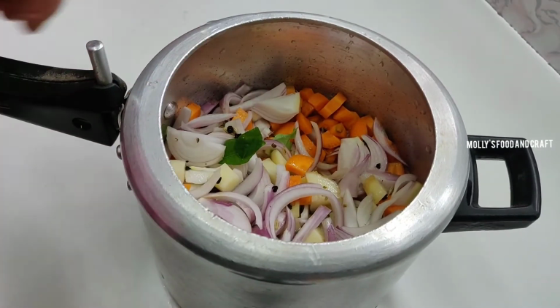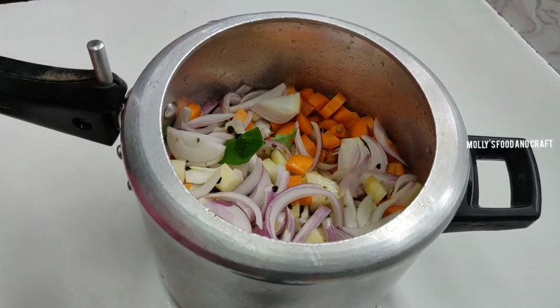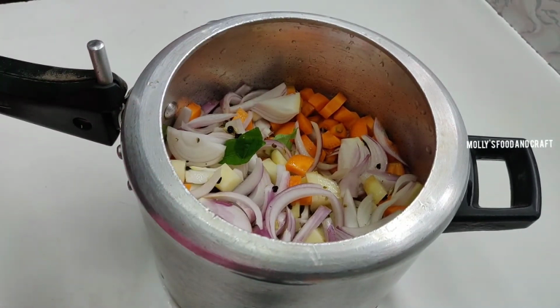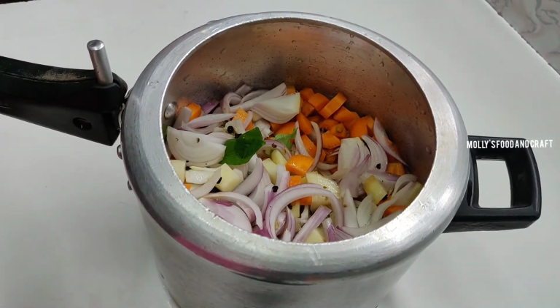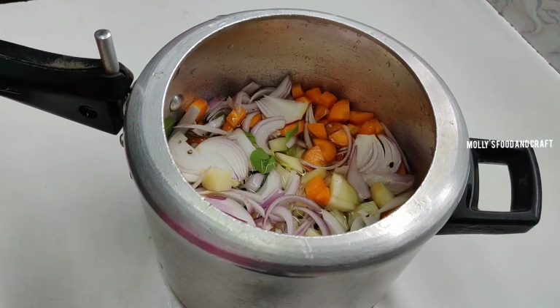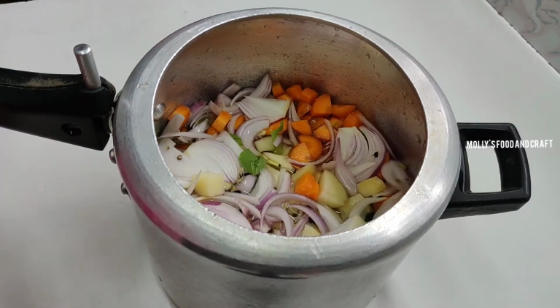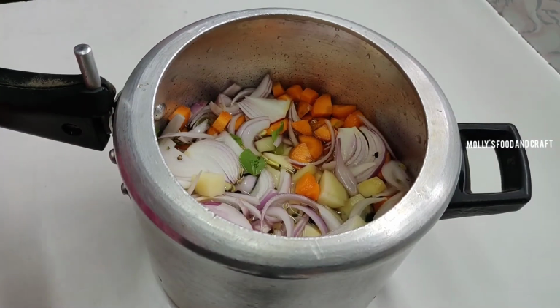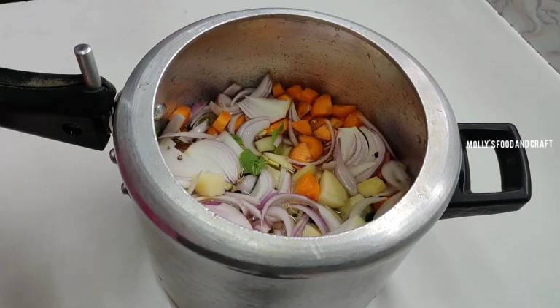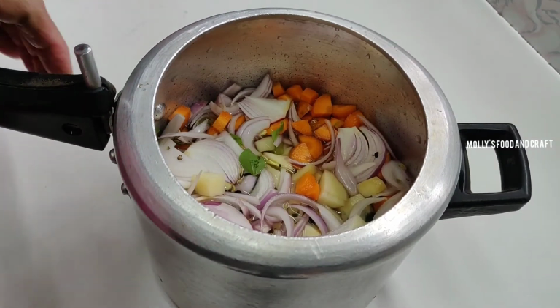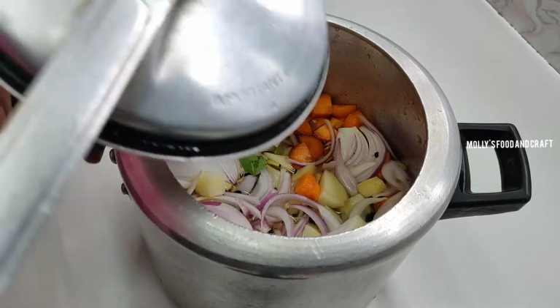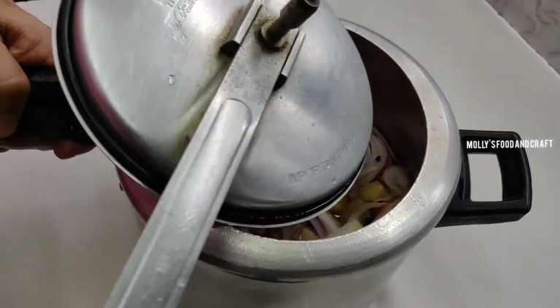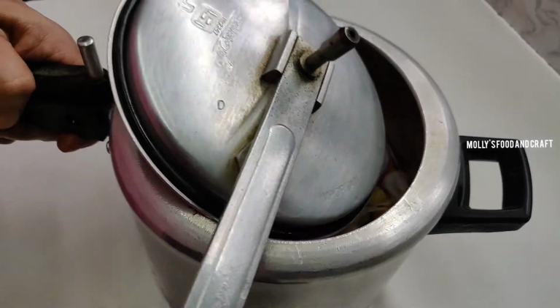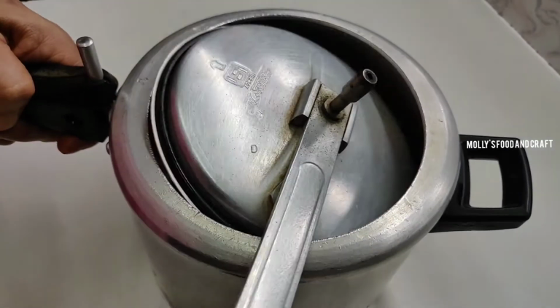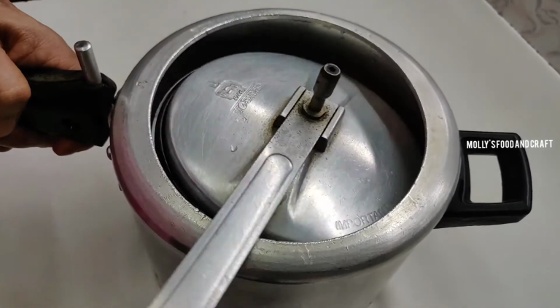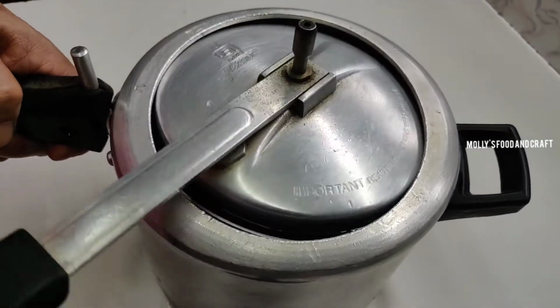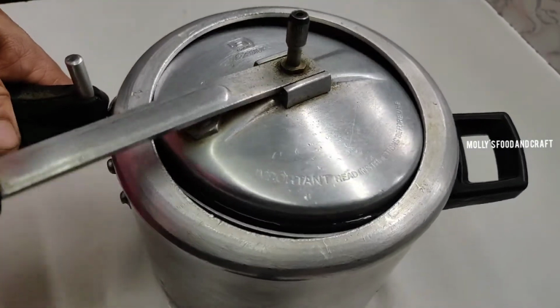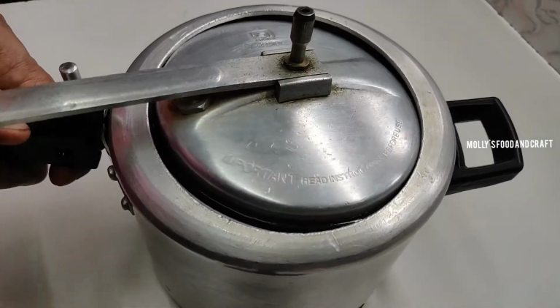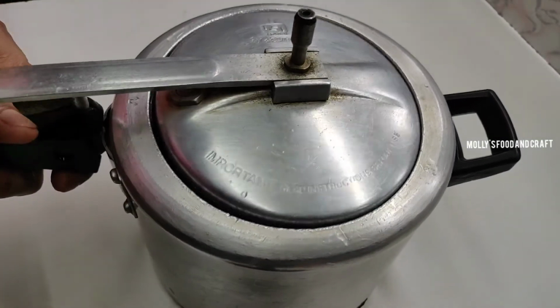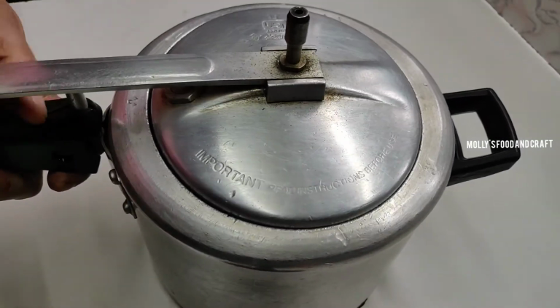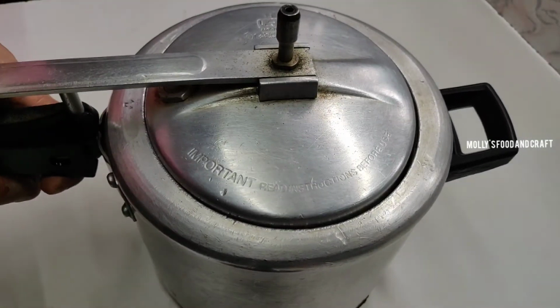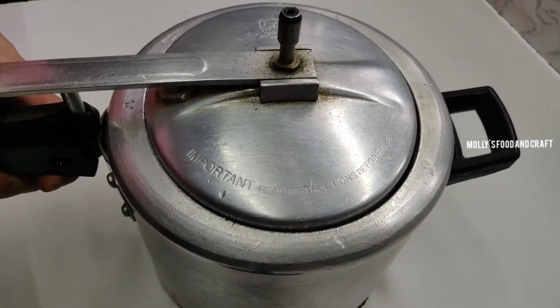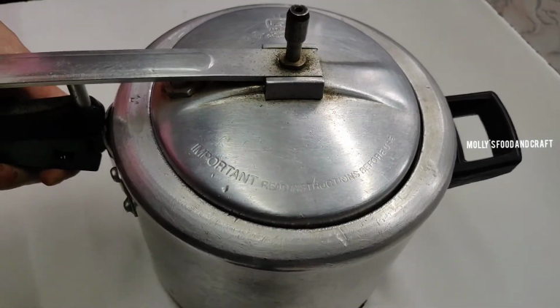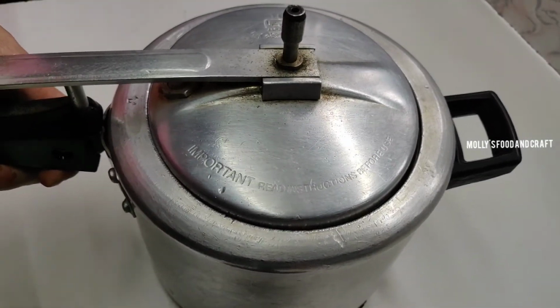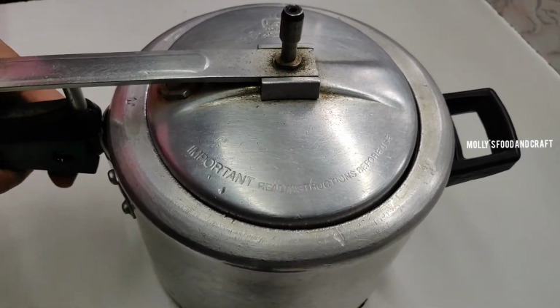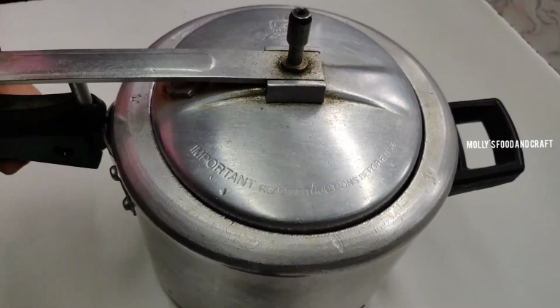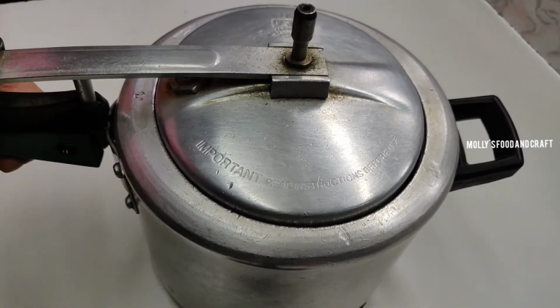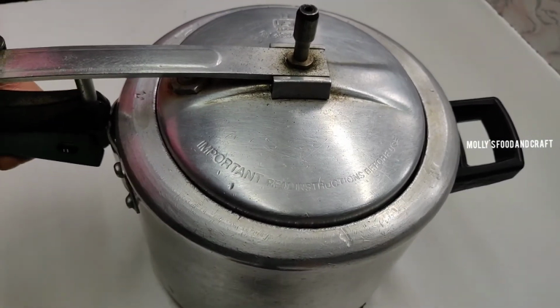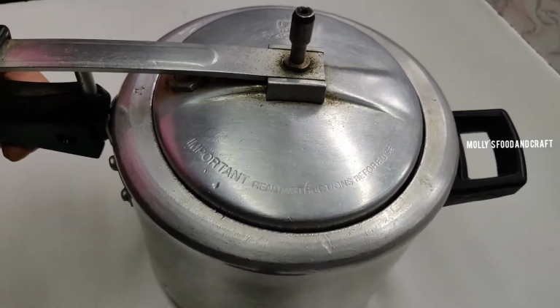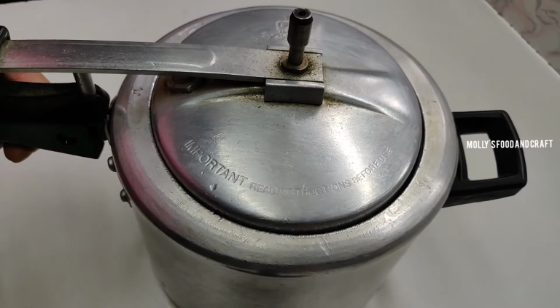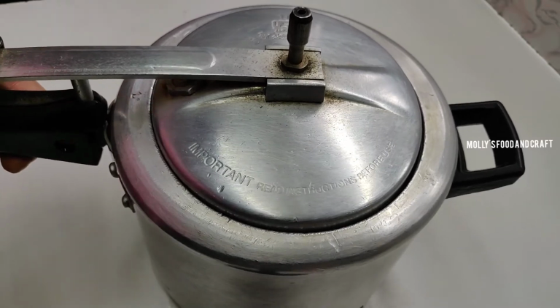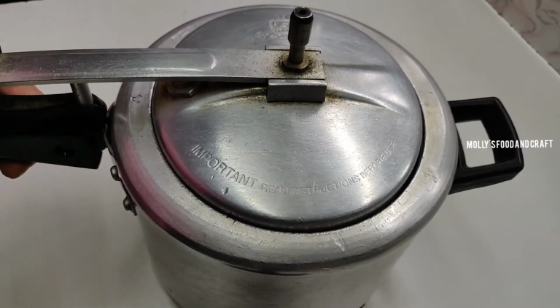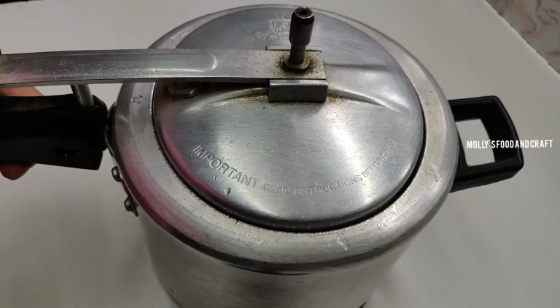Now let's cook it. We will cook the dried green peas when we cook the dried green peas. We will cook it a little bit.